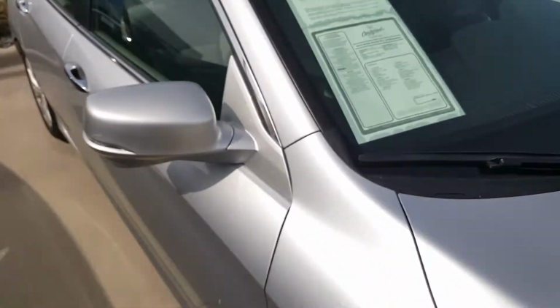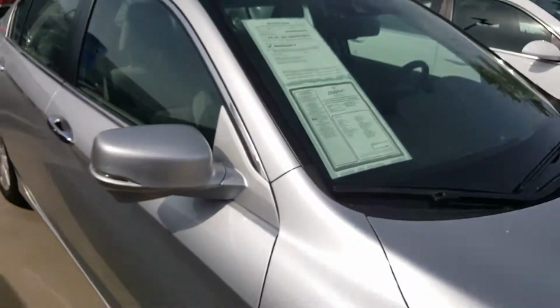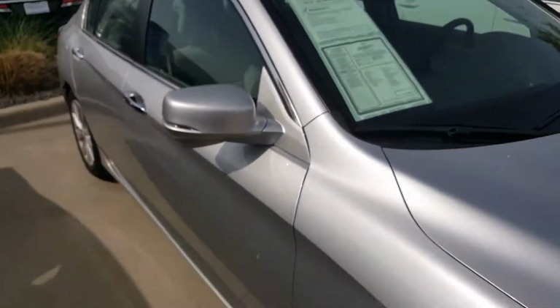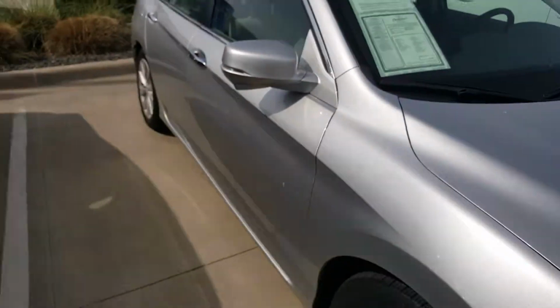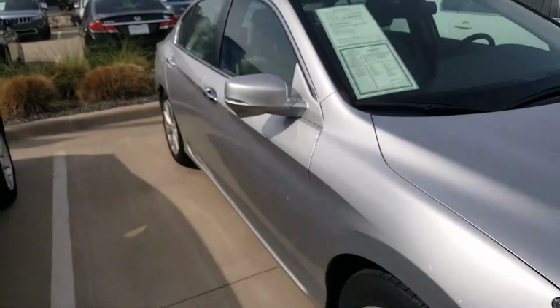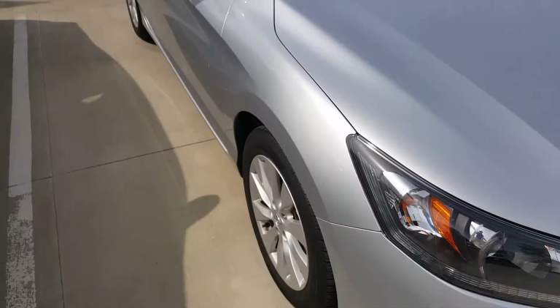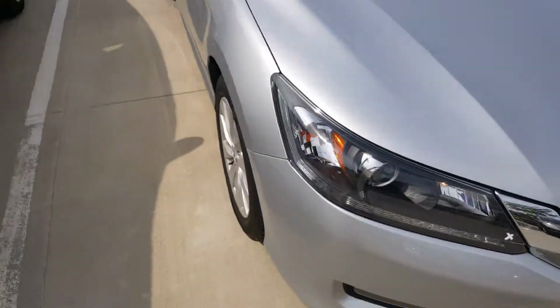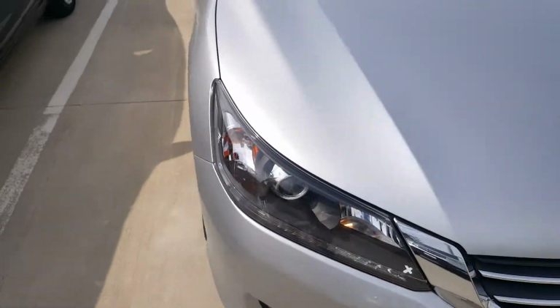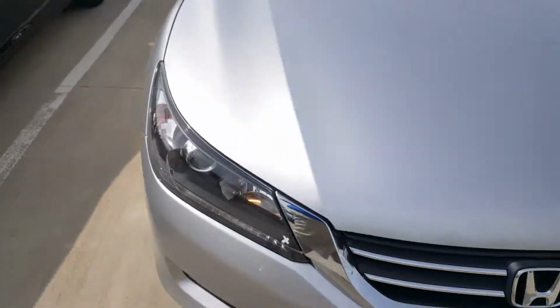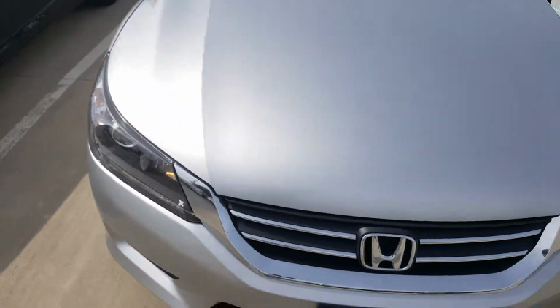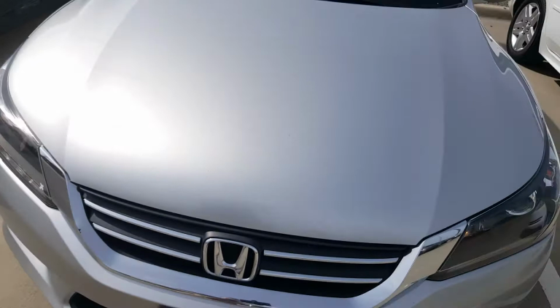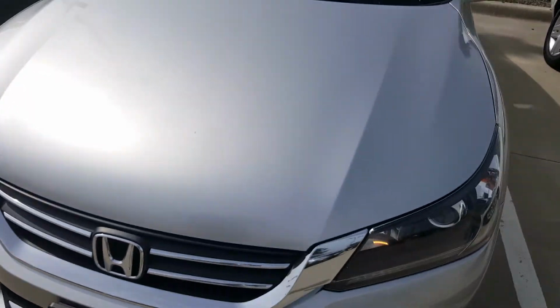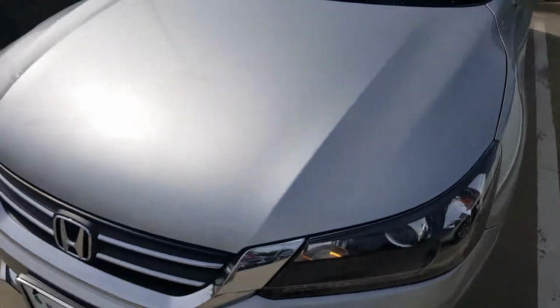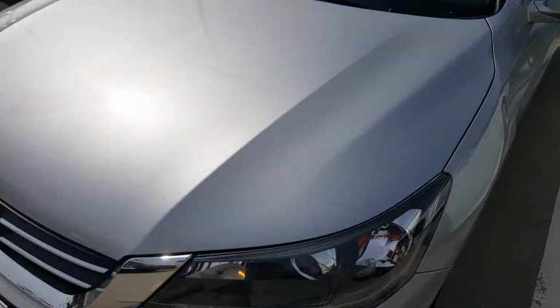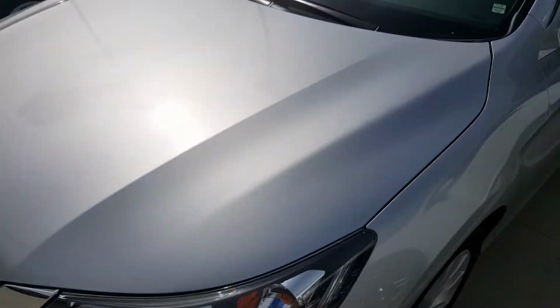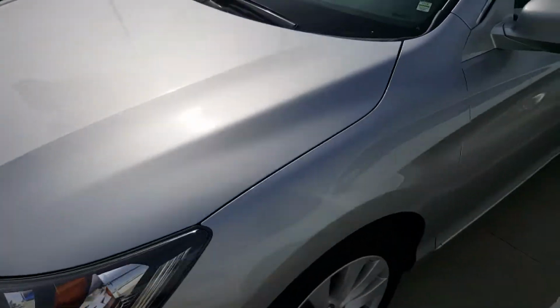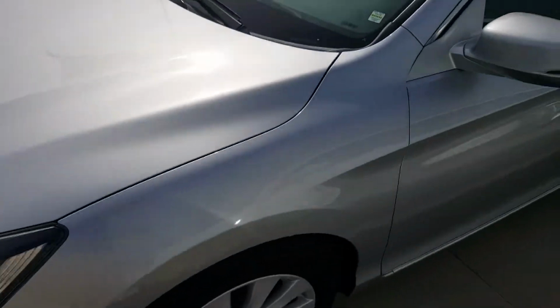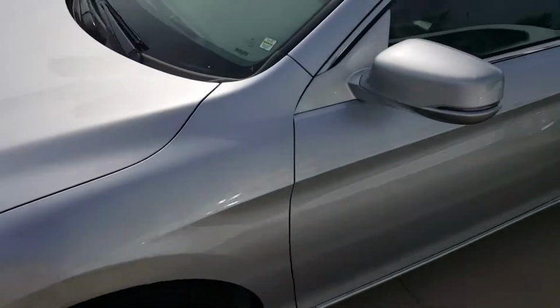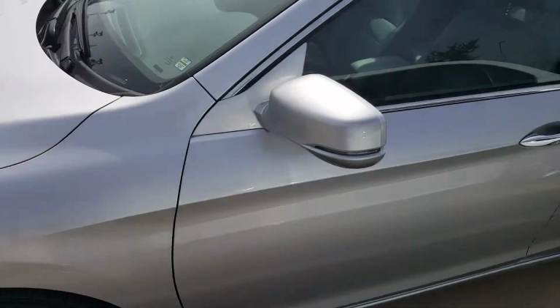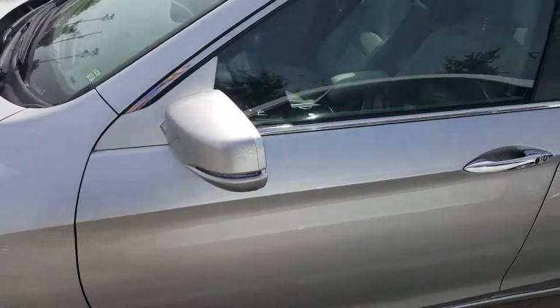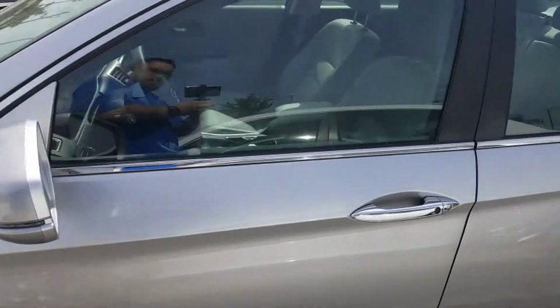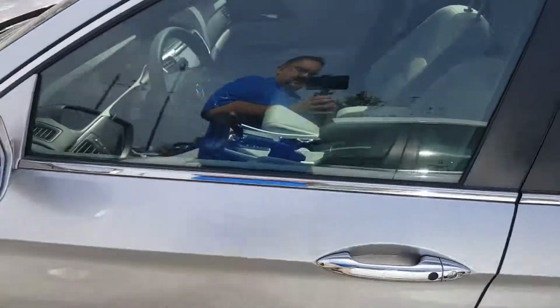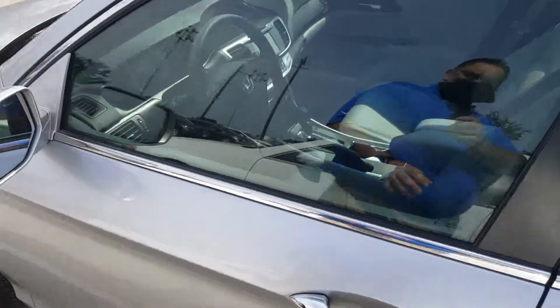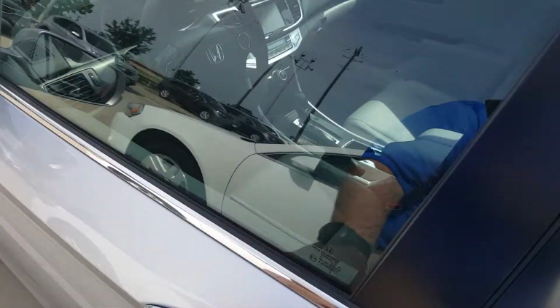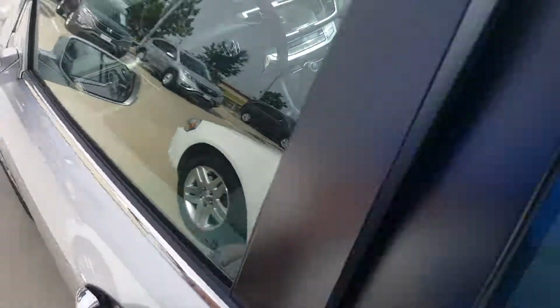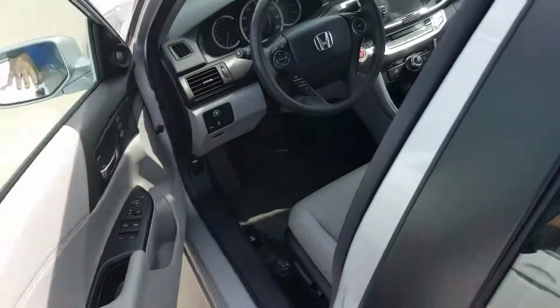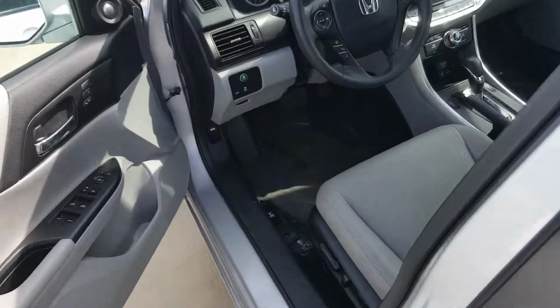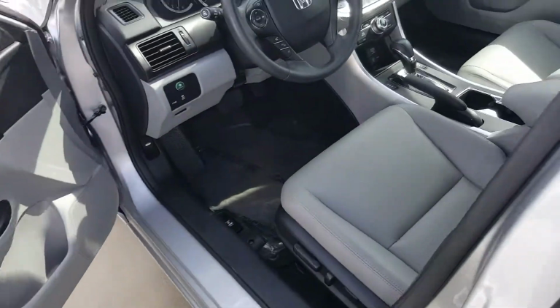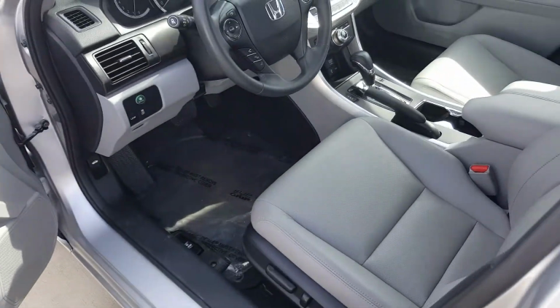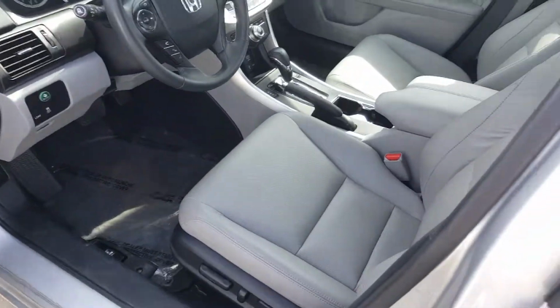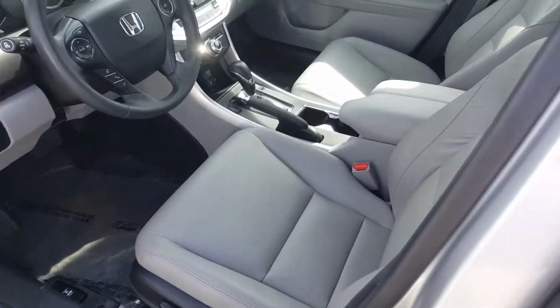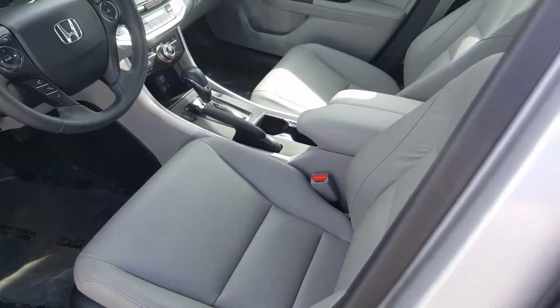Silver in color. Let's go back around here — it's an EXL with navigation. It's got a sunroof in it. Leather interior, automatic.